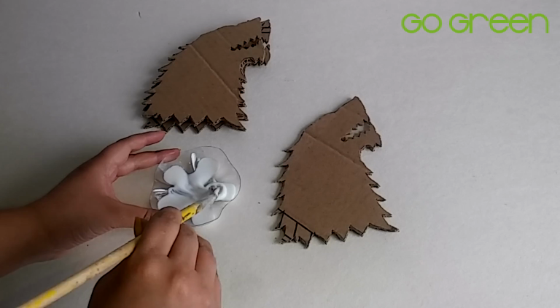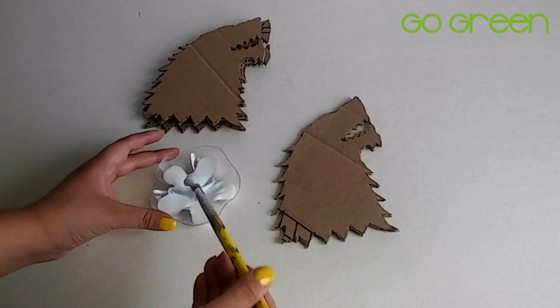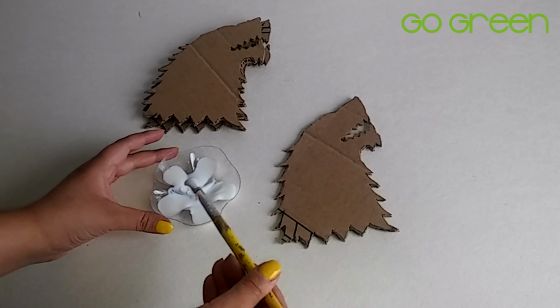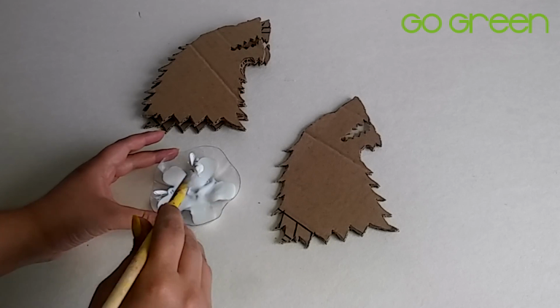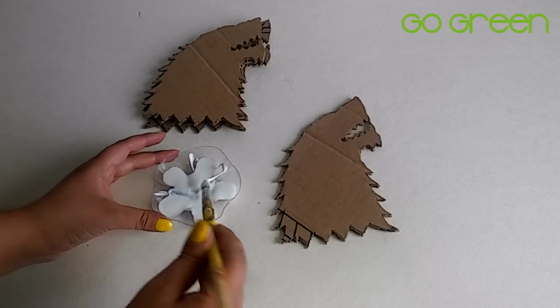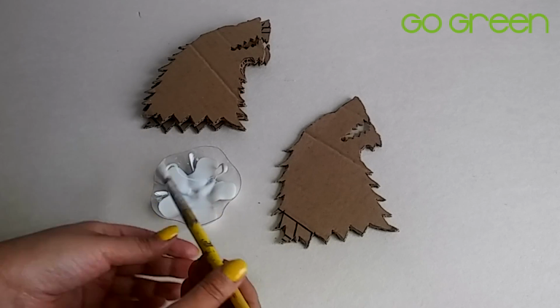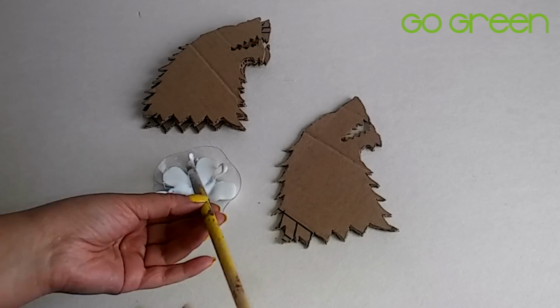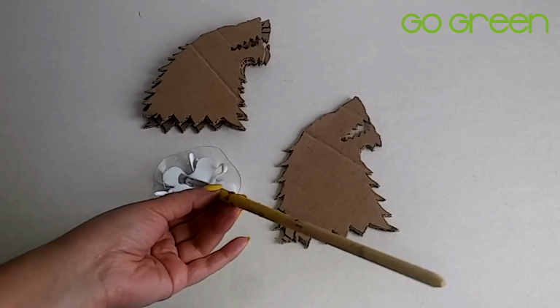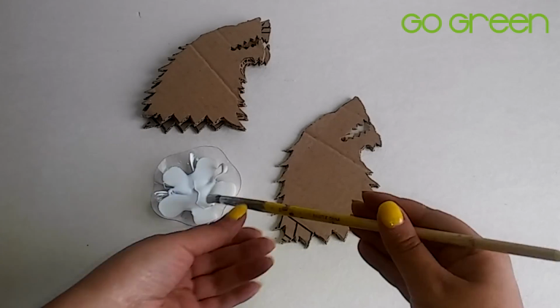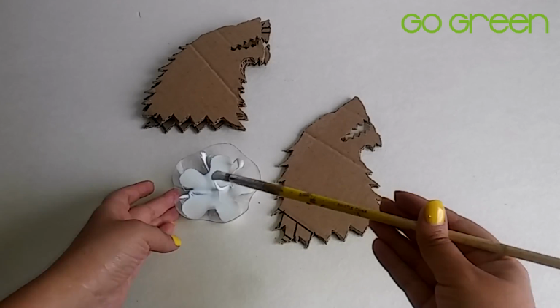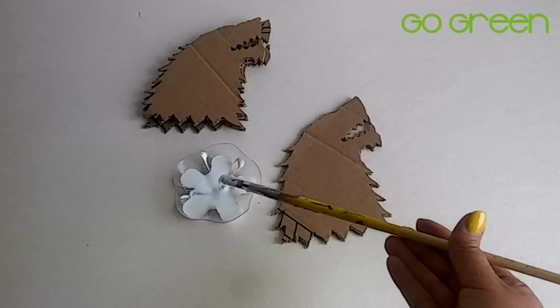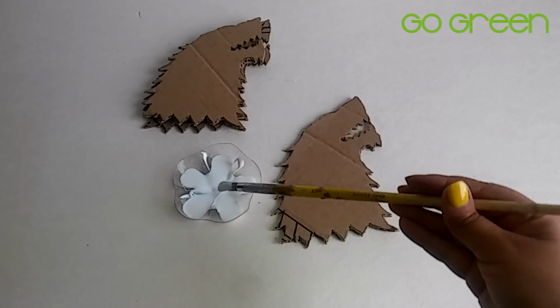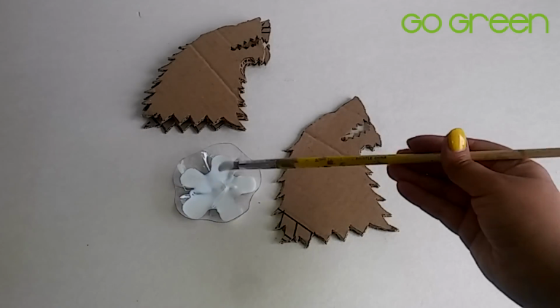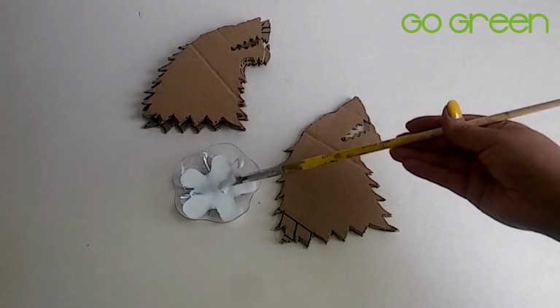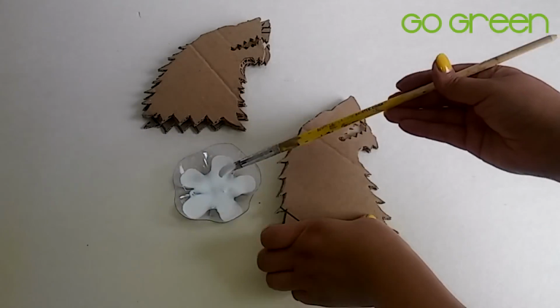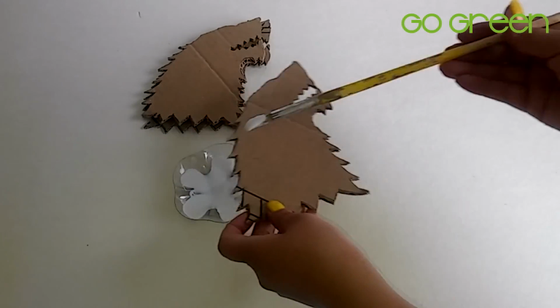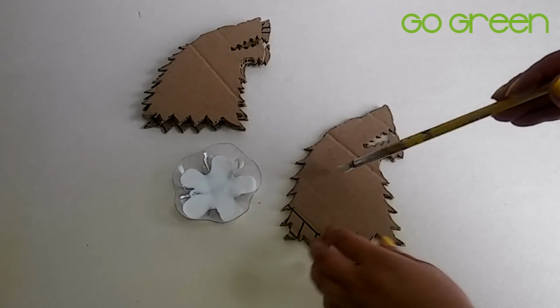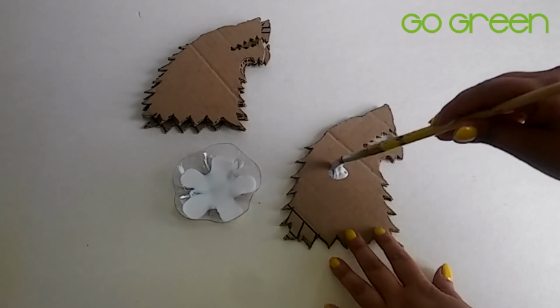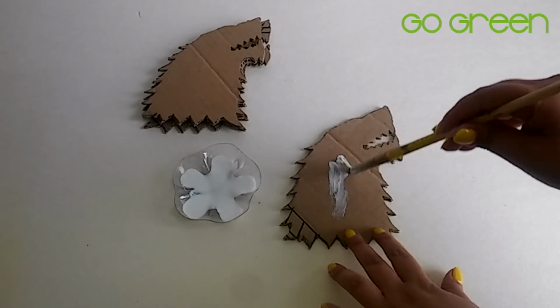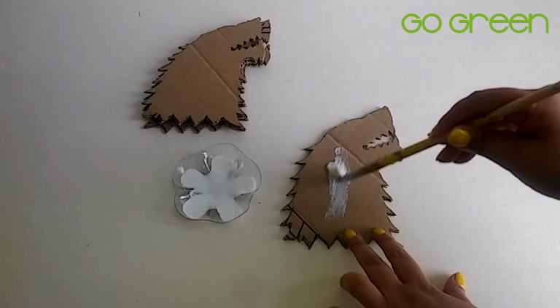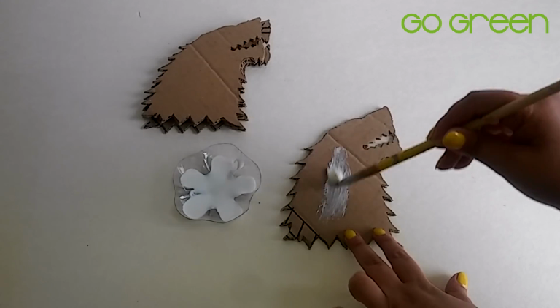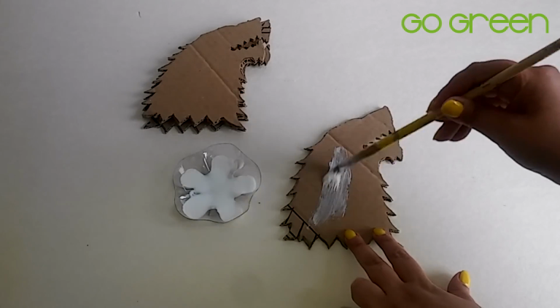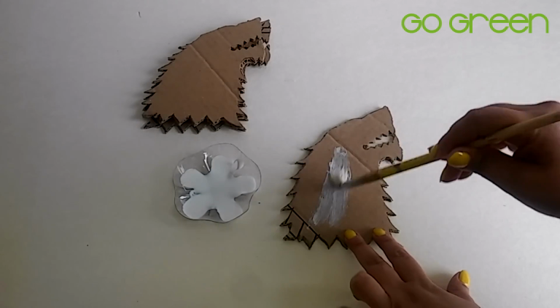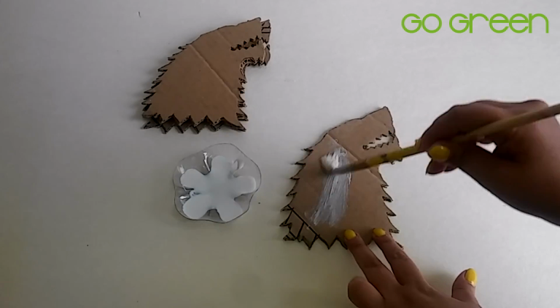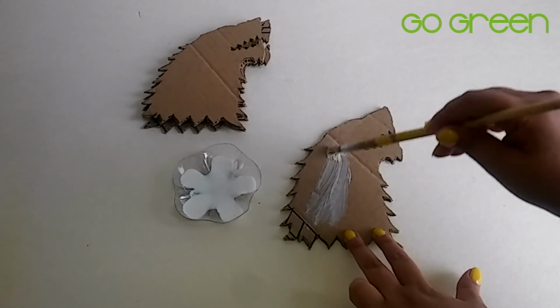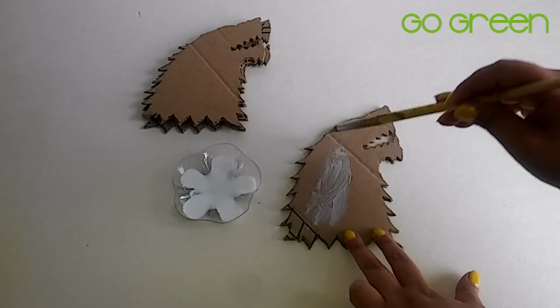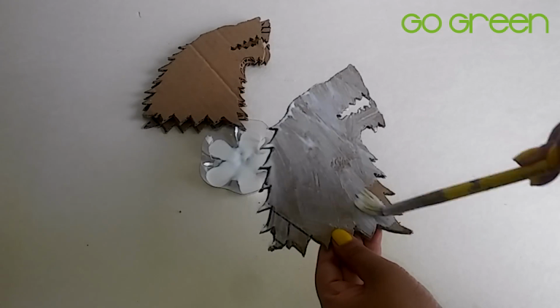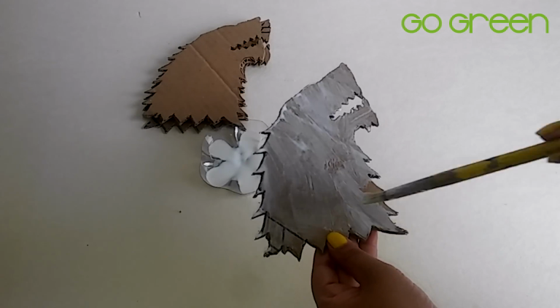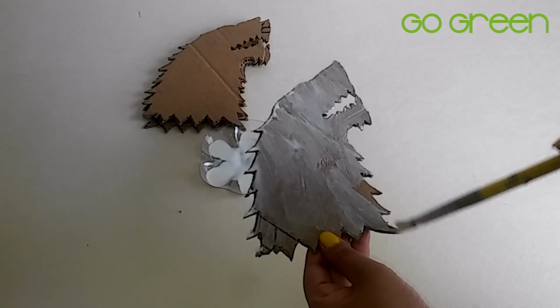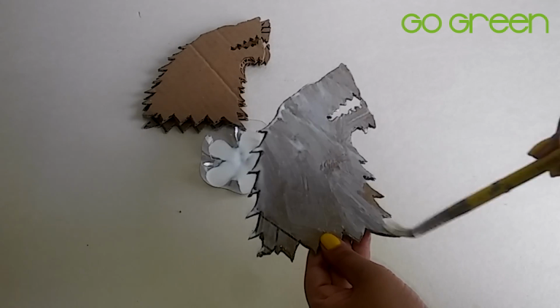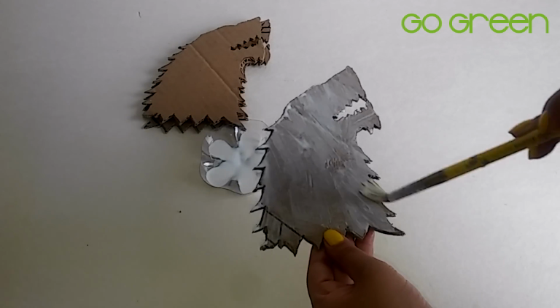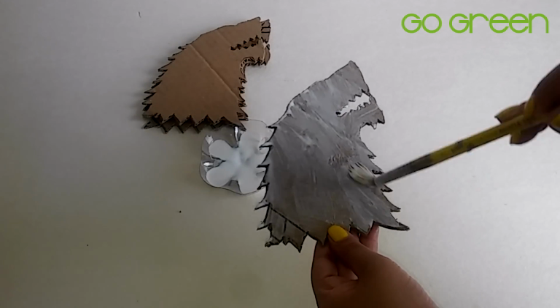Now, using black glue, we are going to unify the four pieces together. This is so we can obtain a piece that is a bit more thick and sturdy.